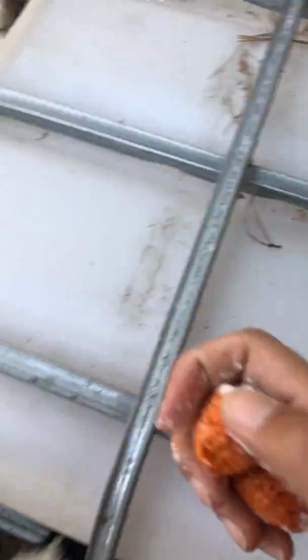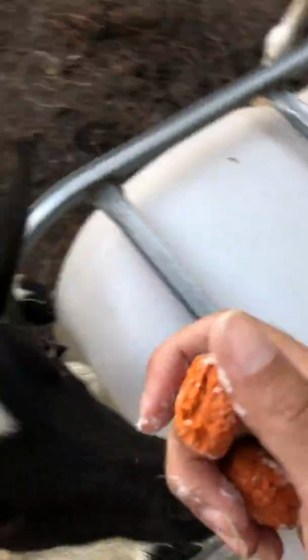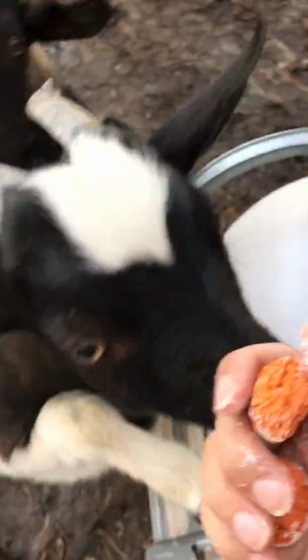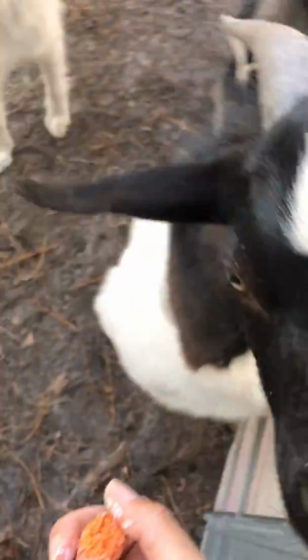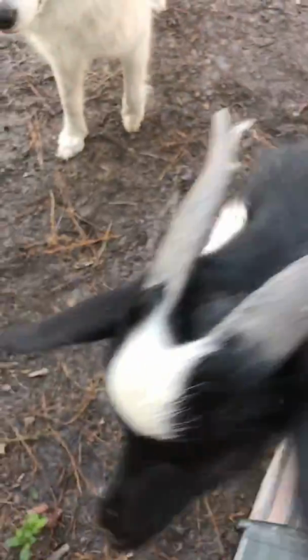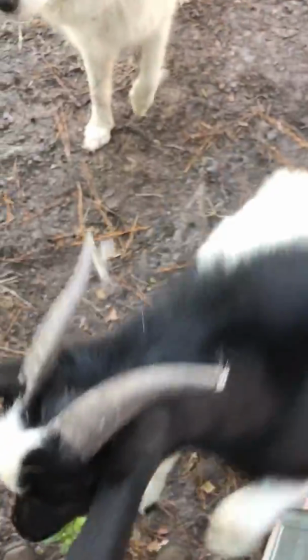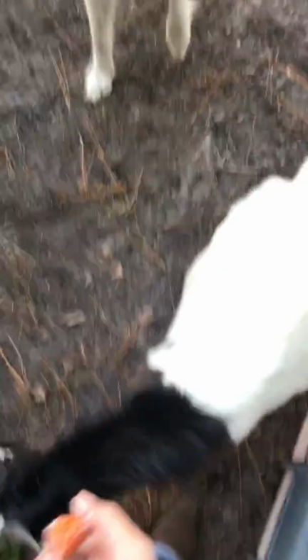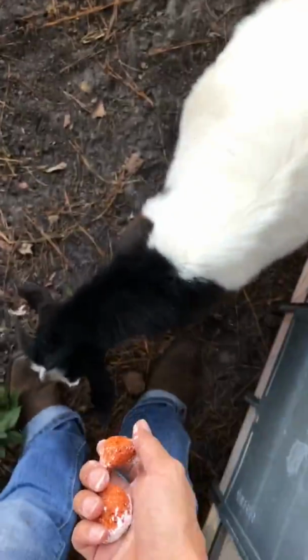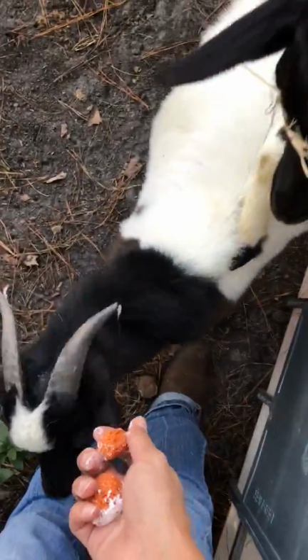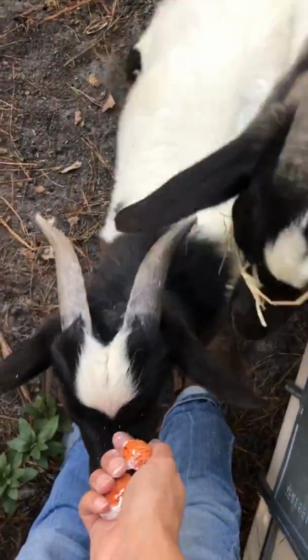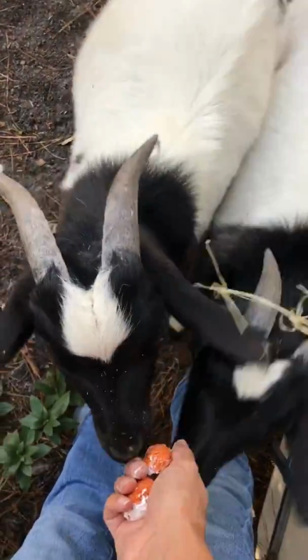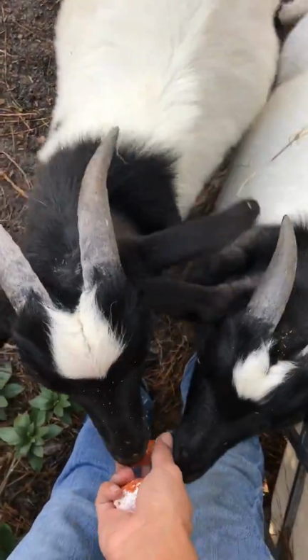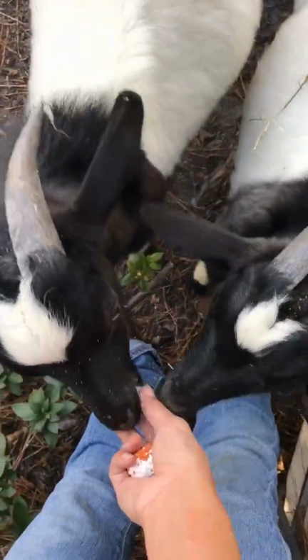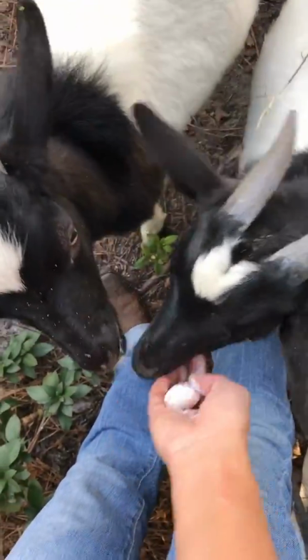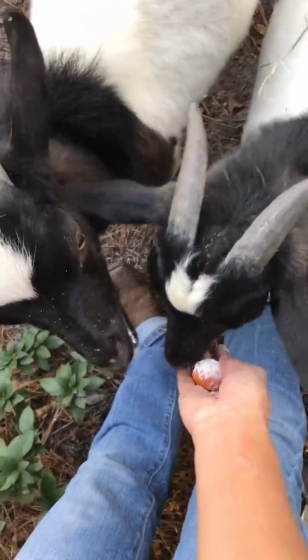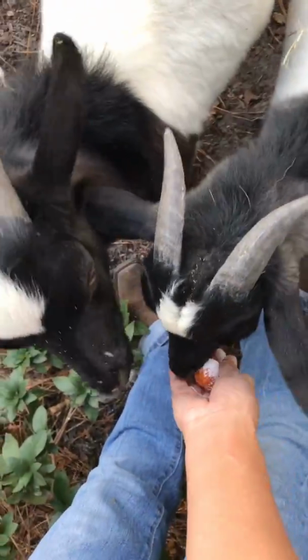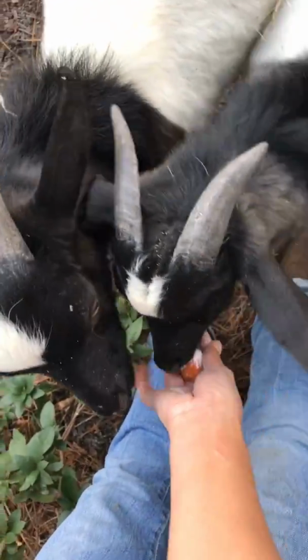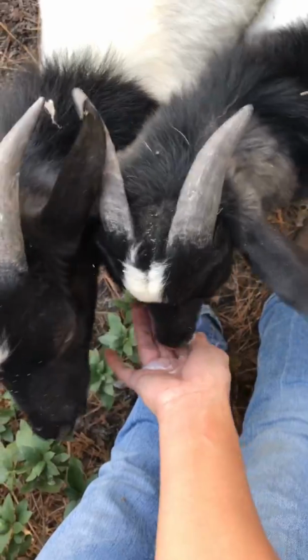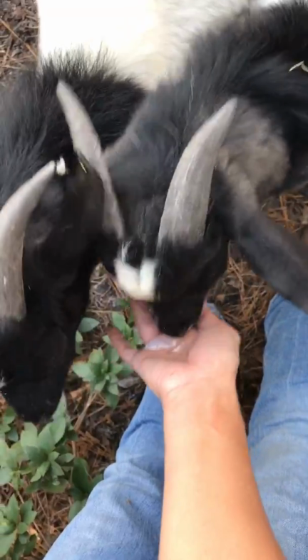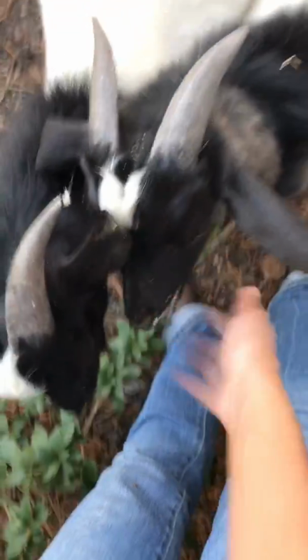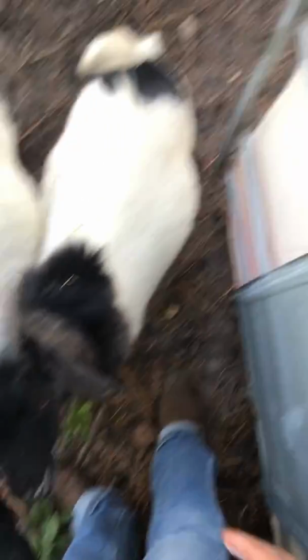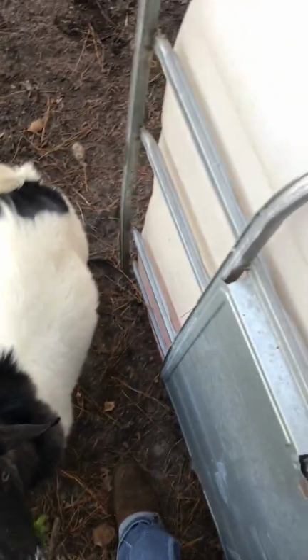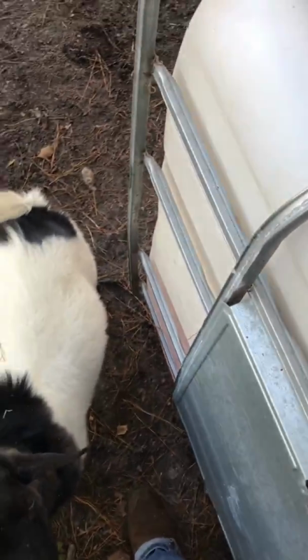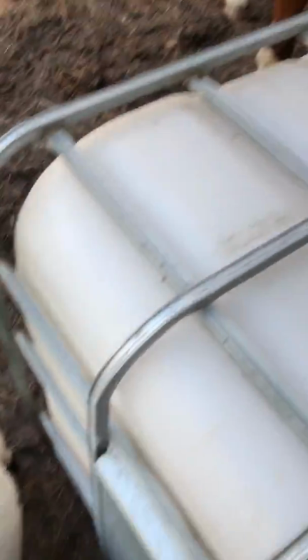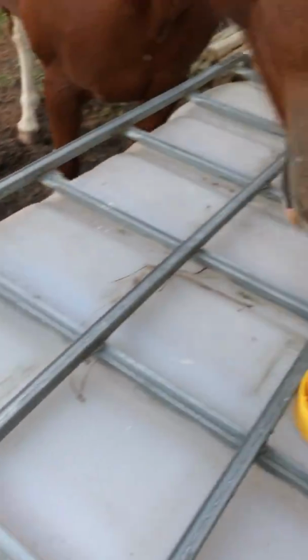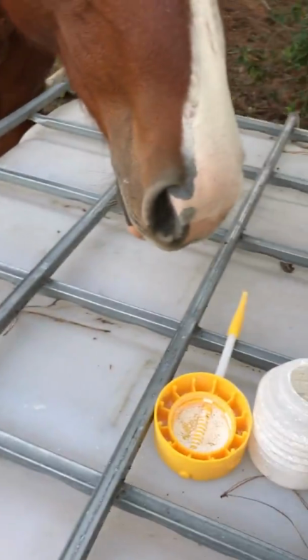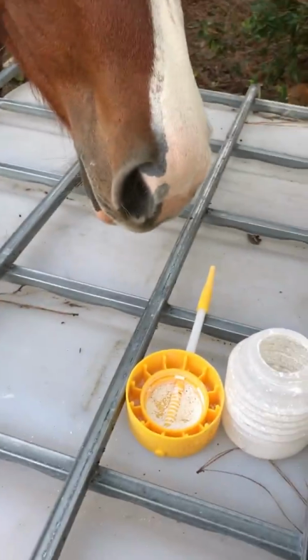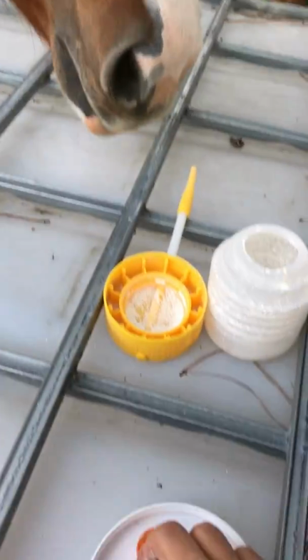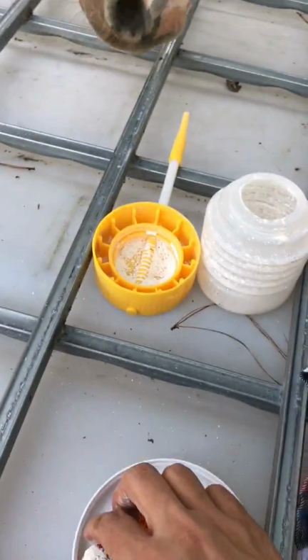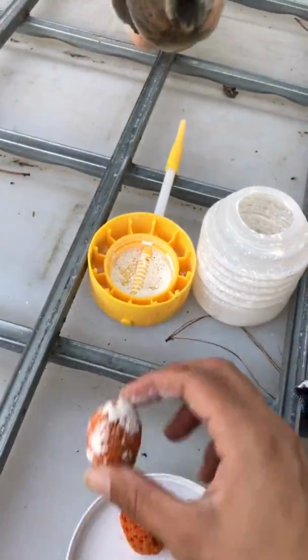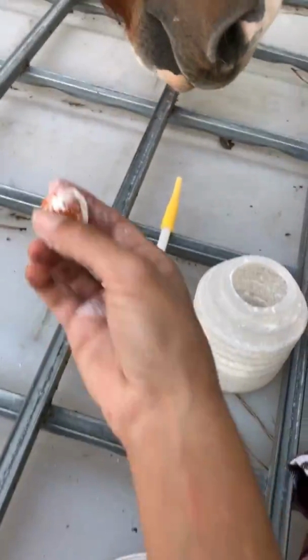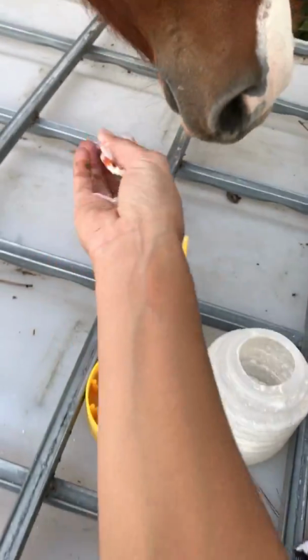Let me show you. One, two — the horse is trying to steal one. She gets two.